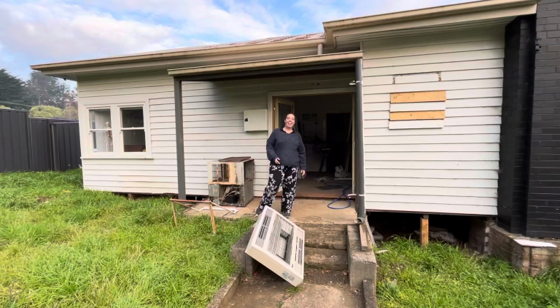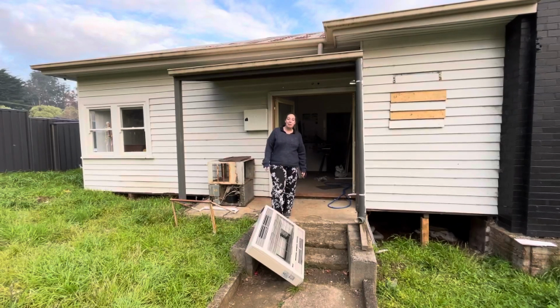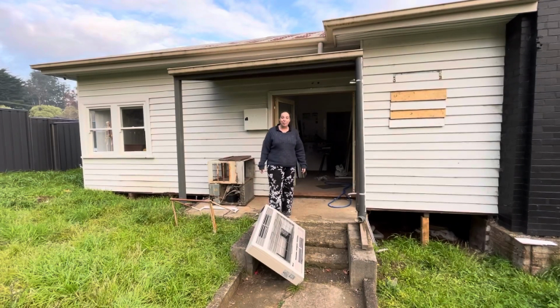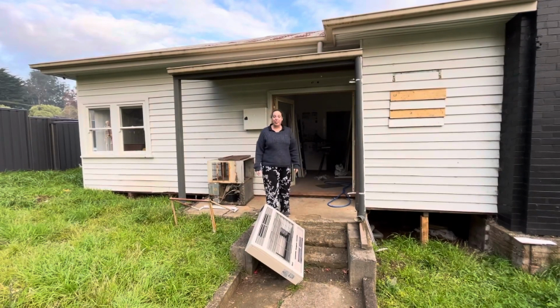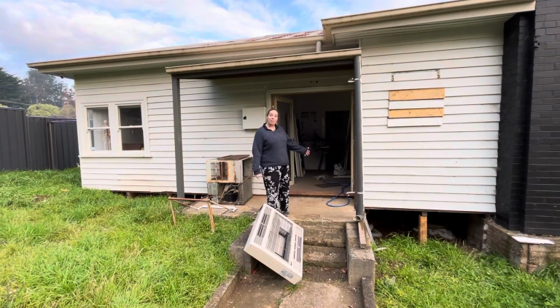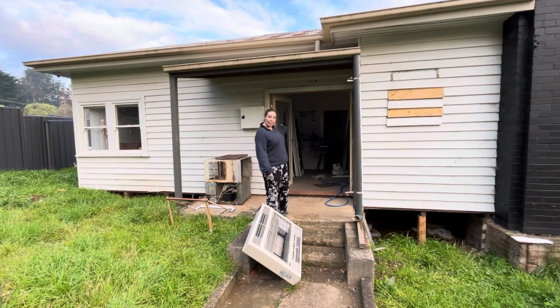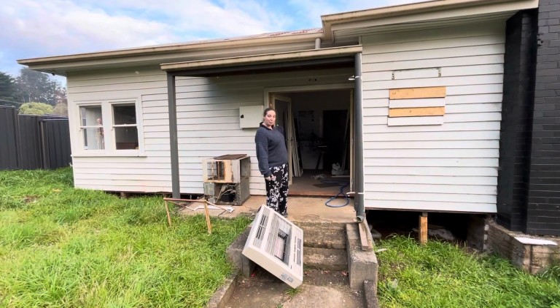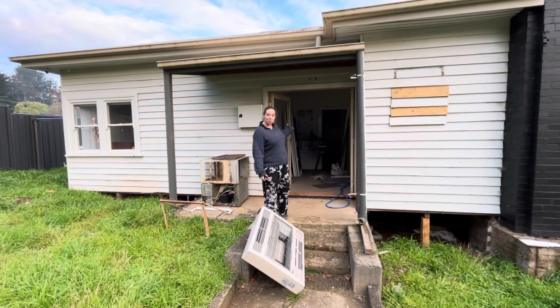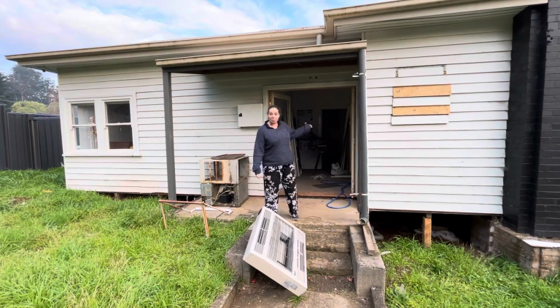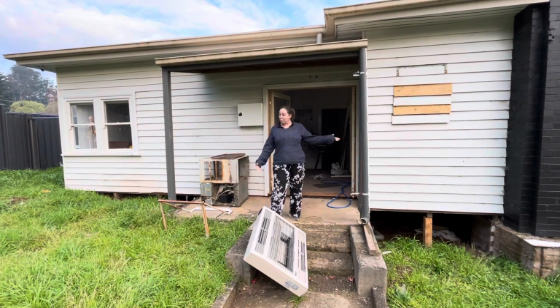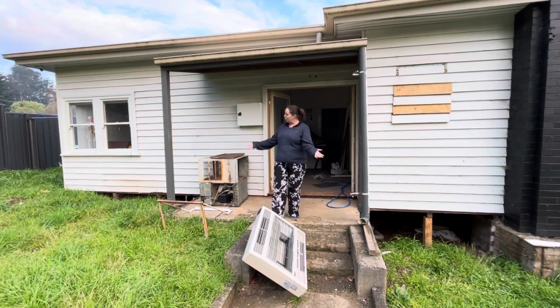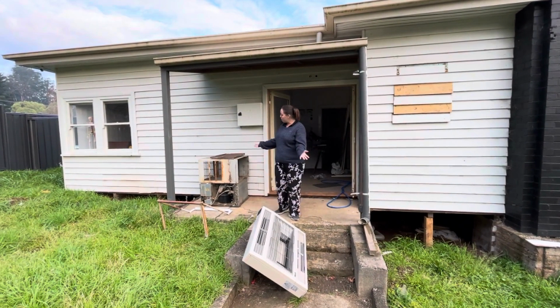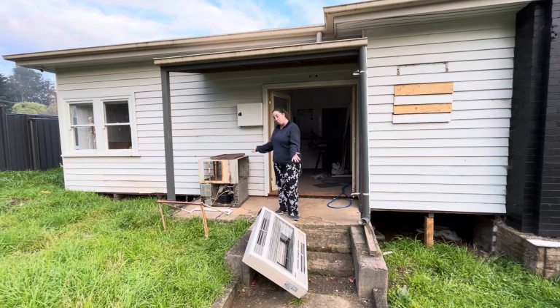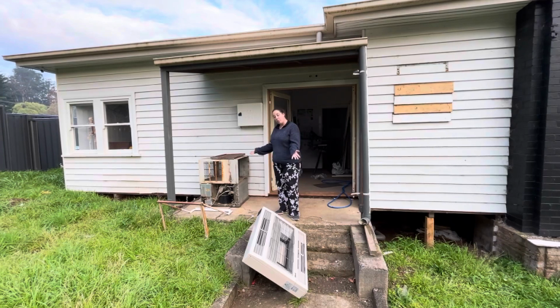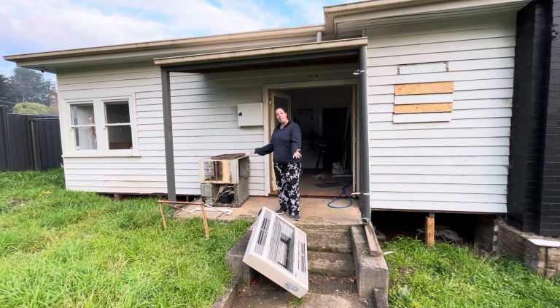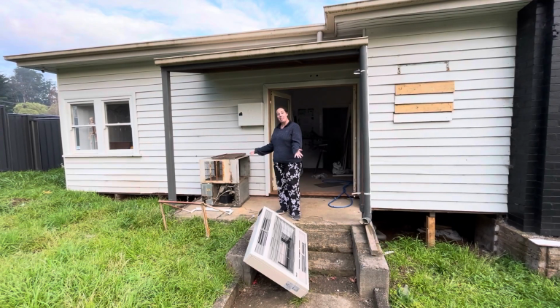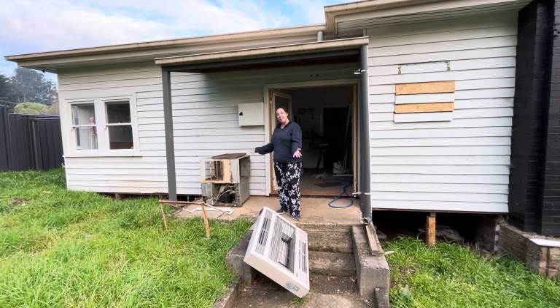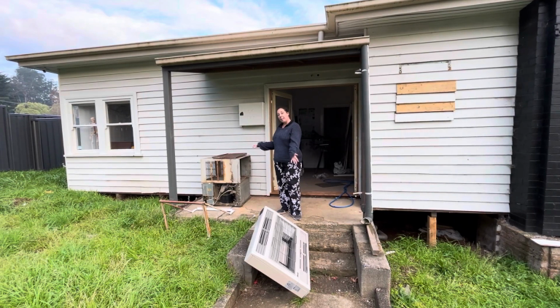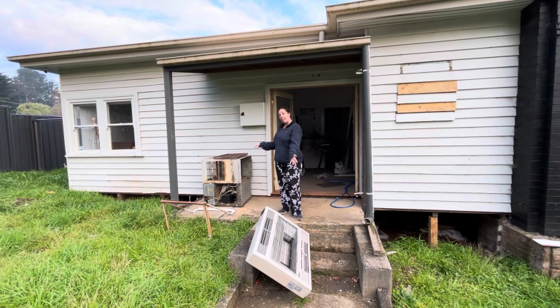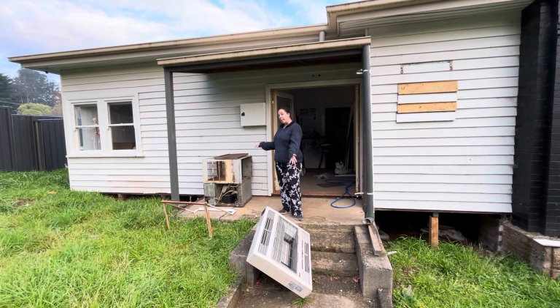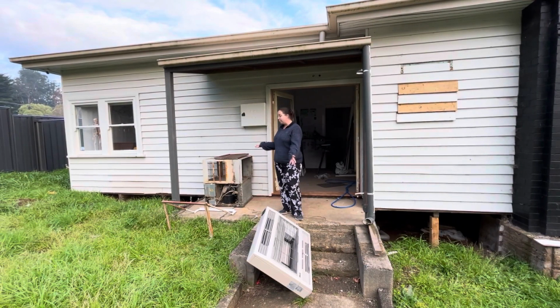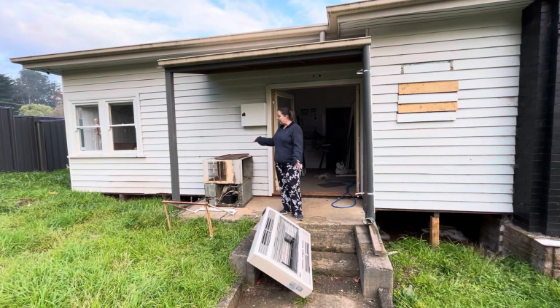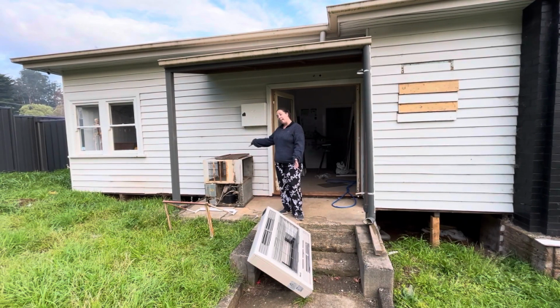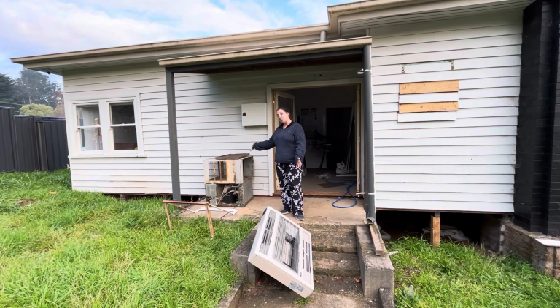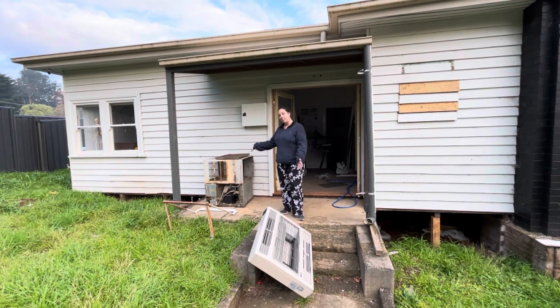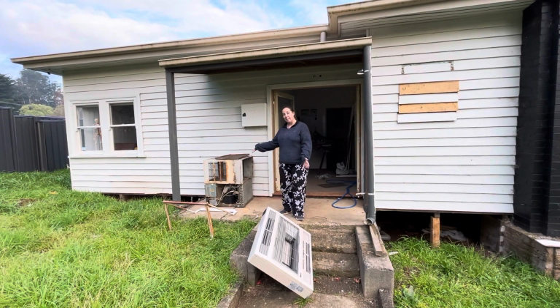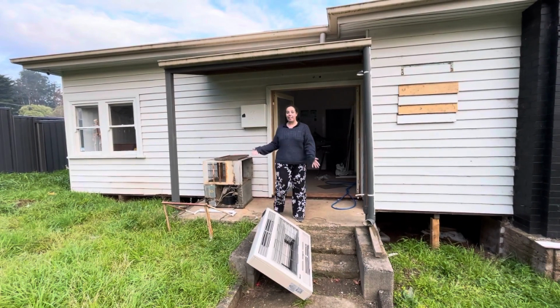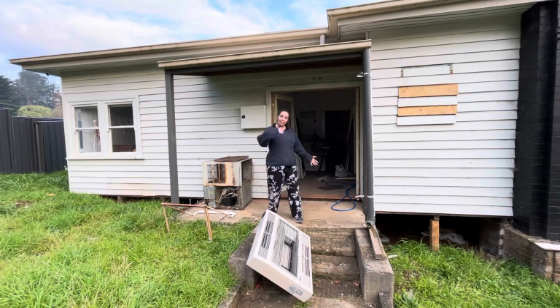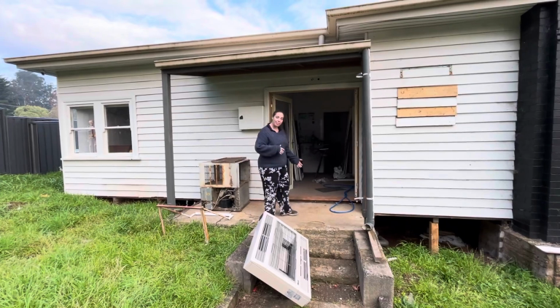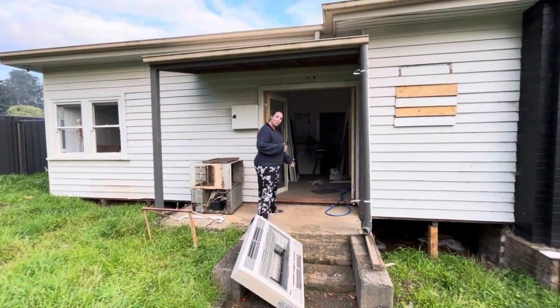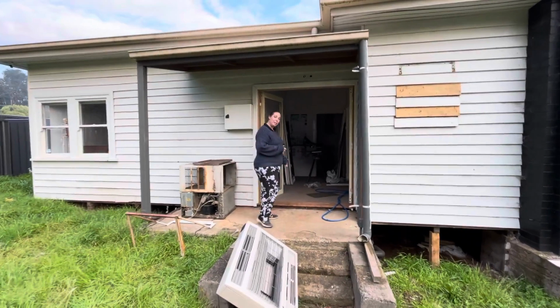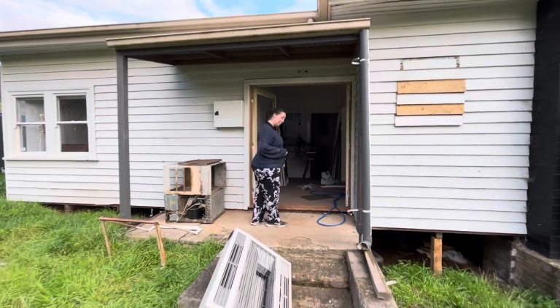Another update for you. You've seen our double doors already, but we have also removed some other things. We are now heaterless and air conditionerless, but come inside and I'll show you what's been going on.